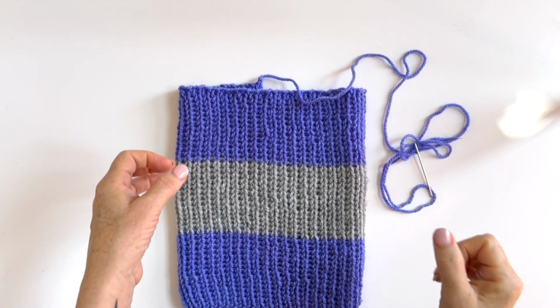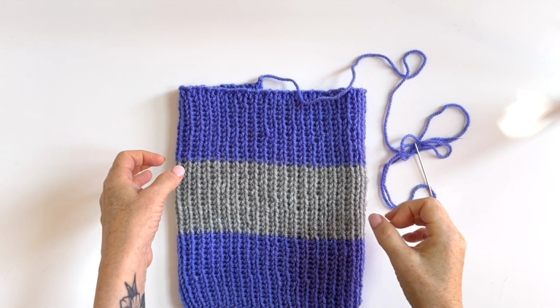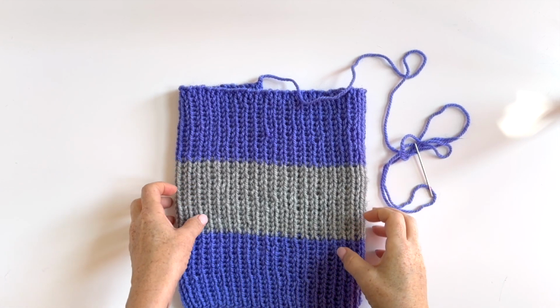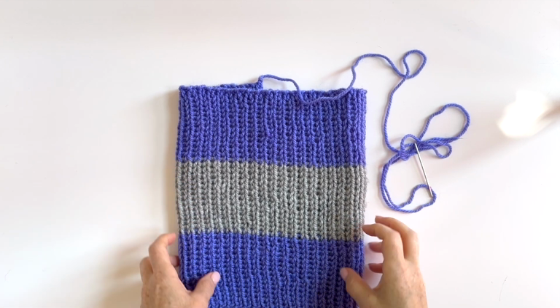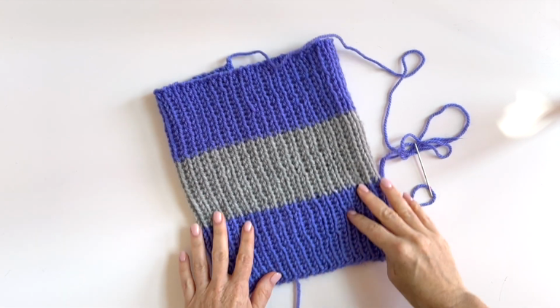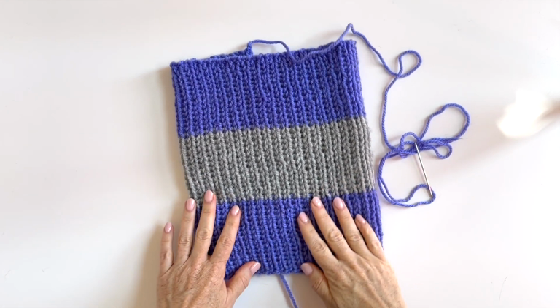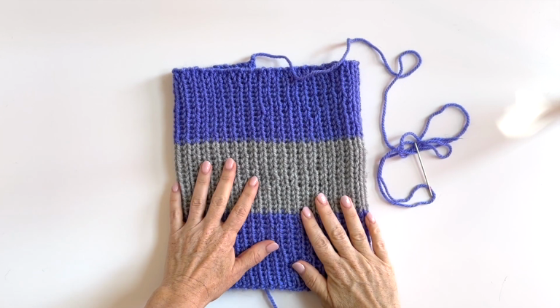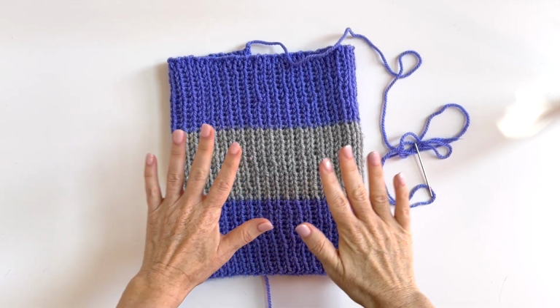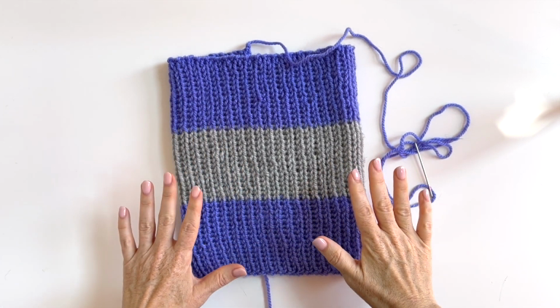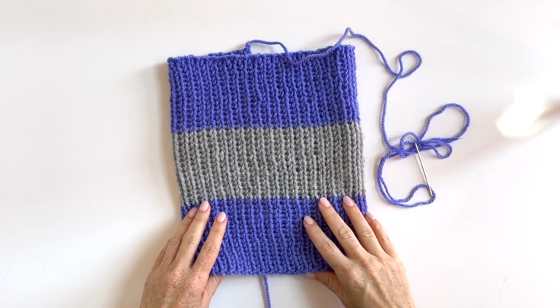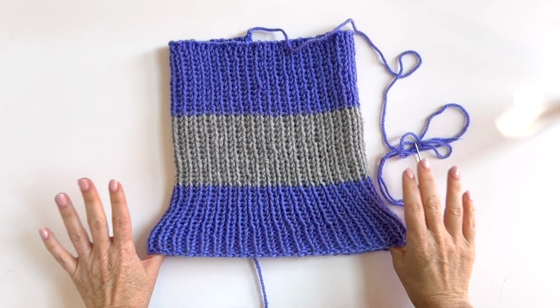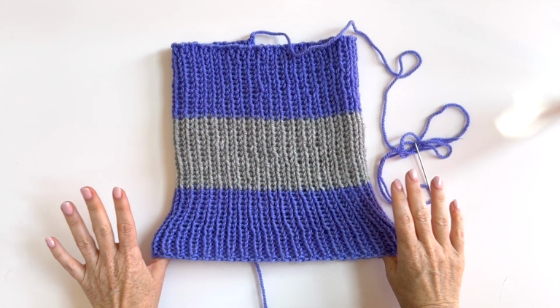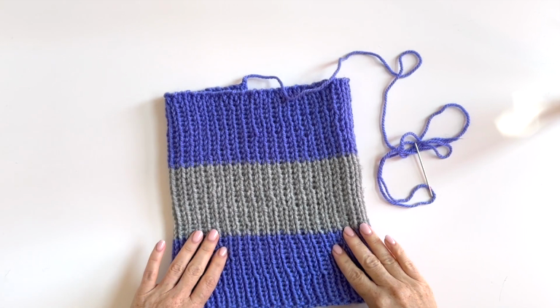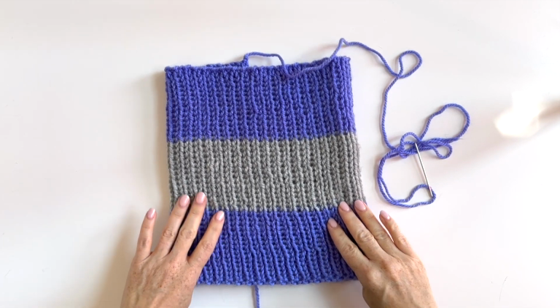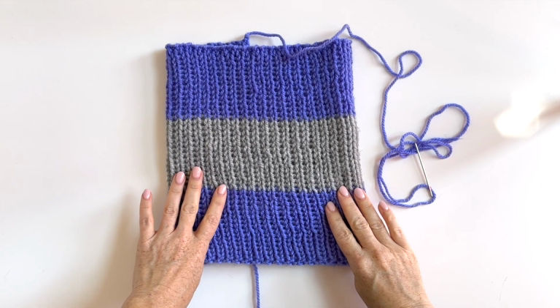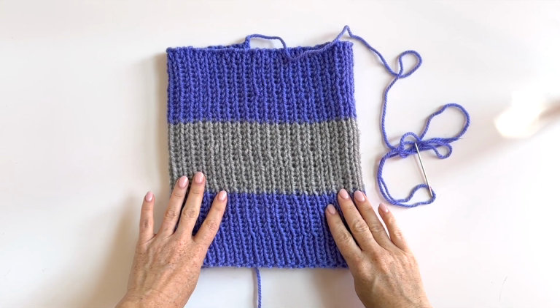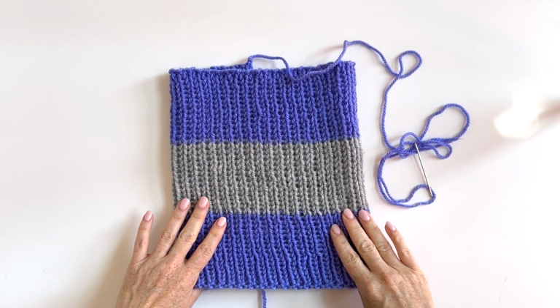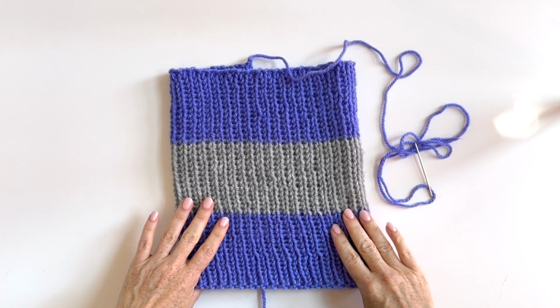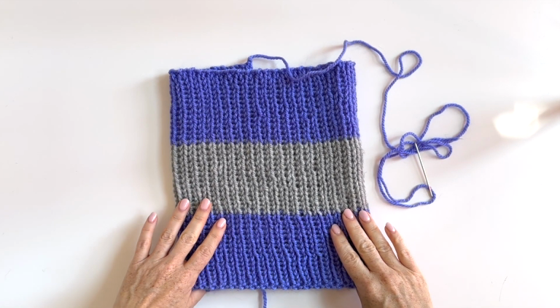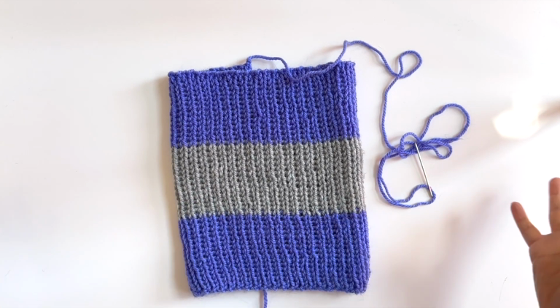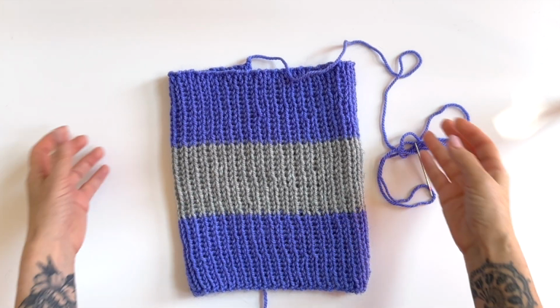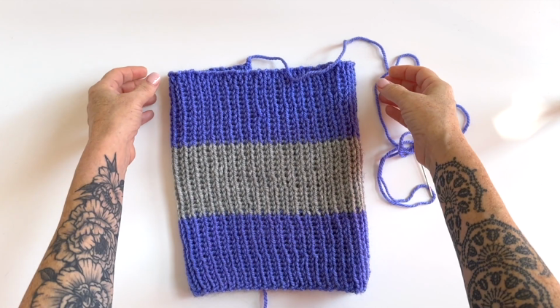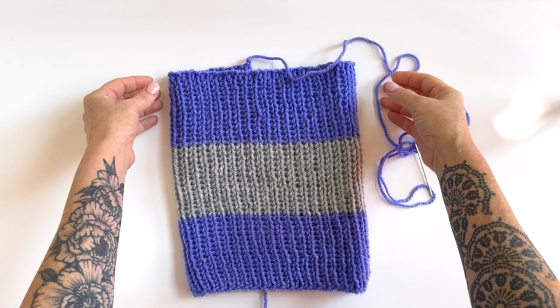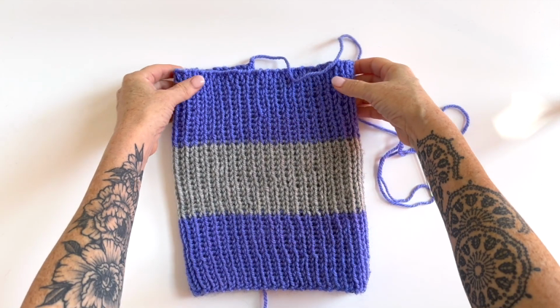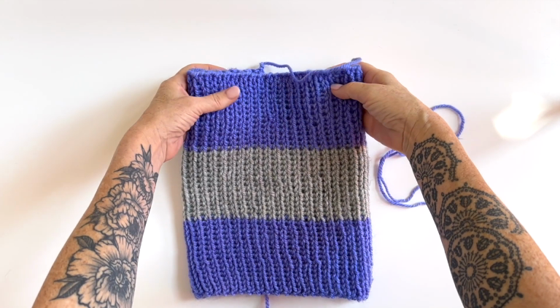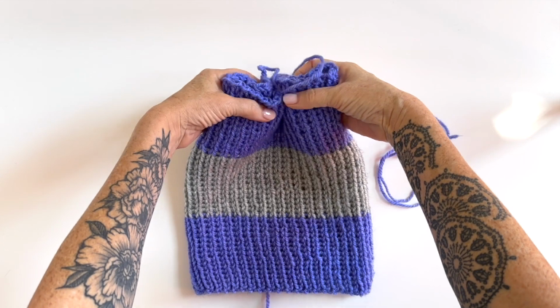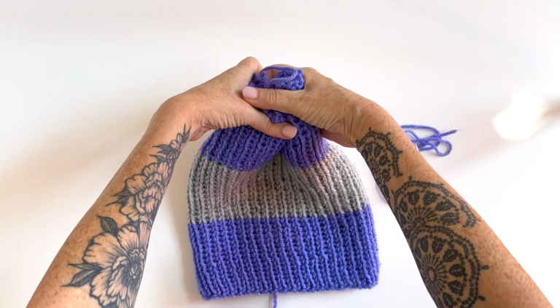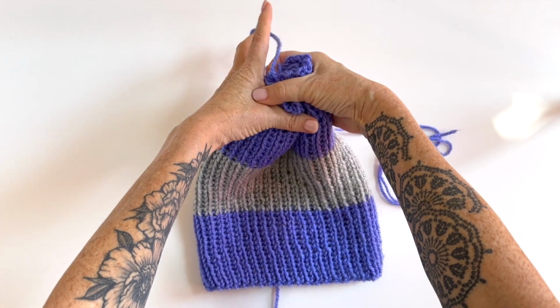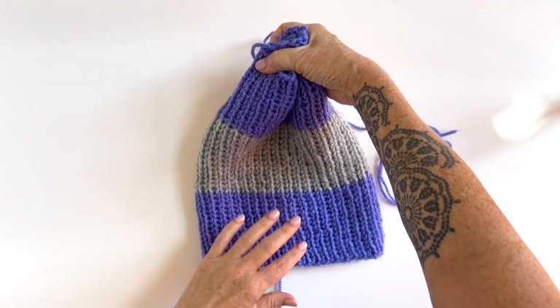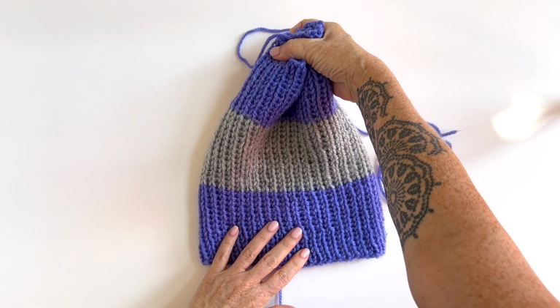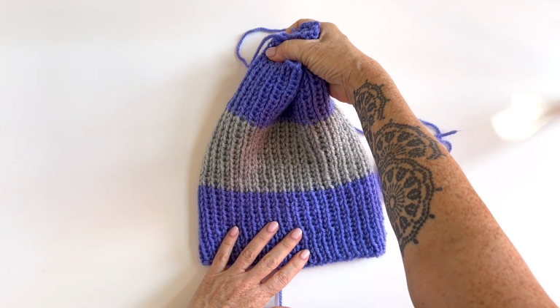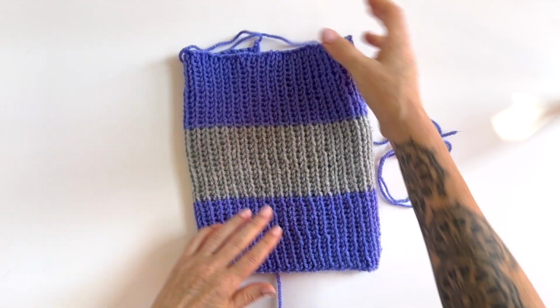Hey there, it's Vicki Howell here to show you a simple way to seam up a tube that's been knit or crocheted to create a beanie — in other words, a way to seam and cinch a hat.